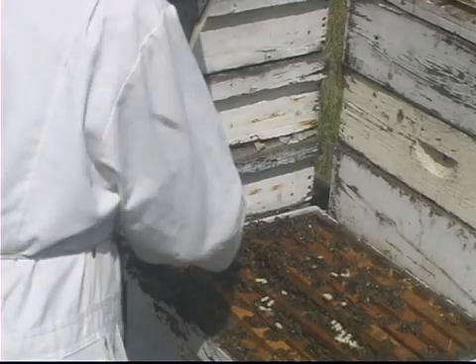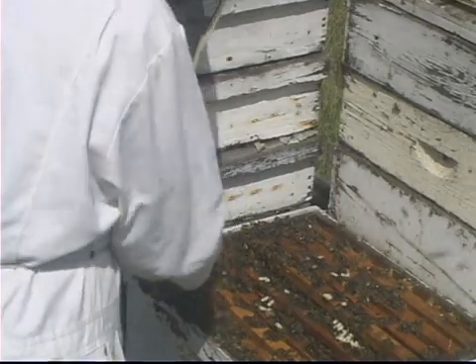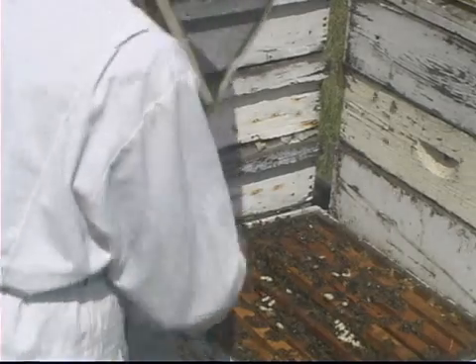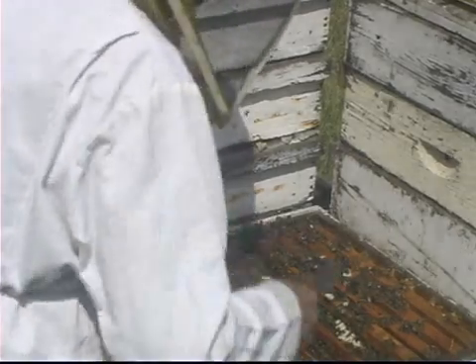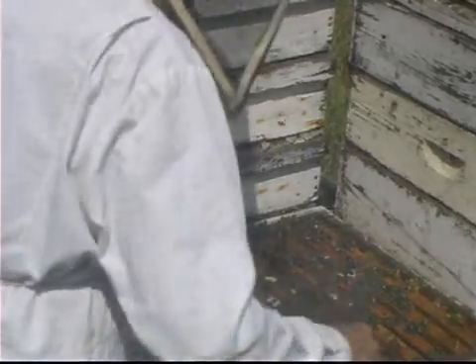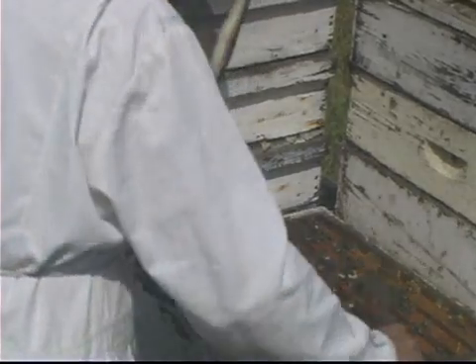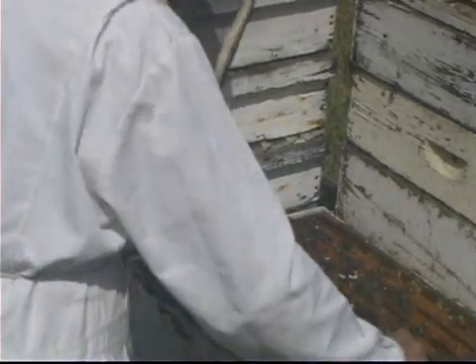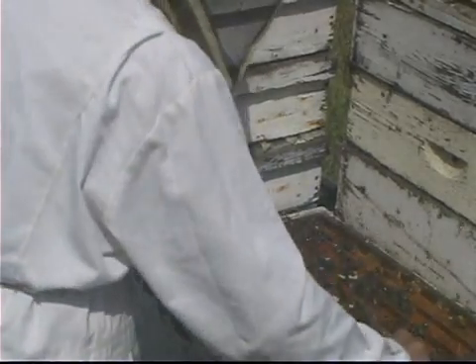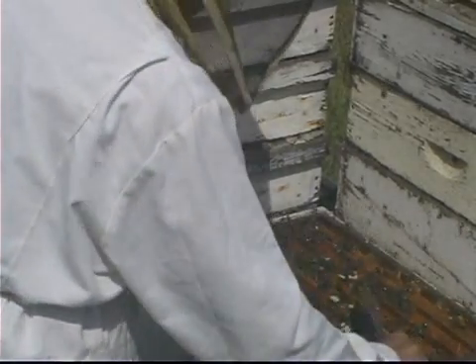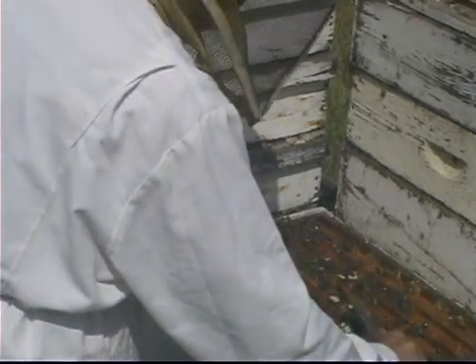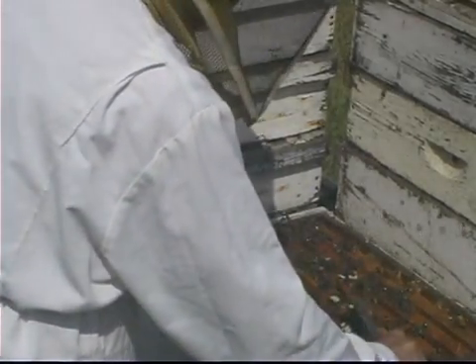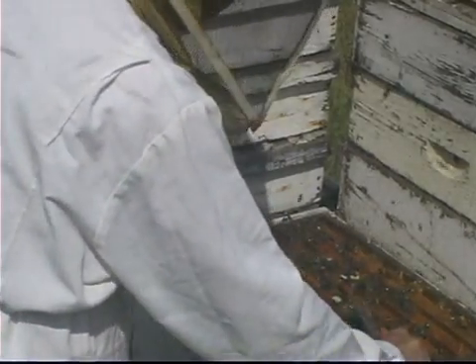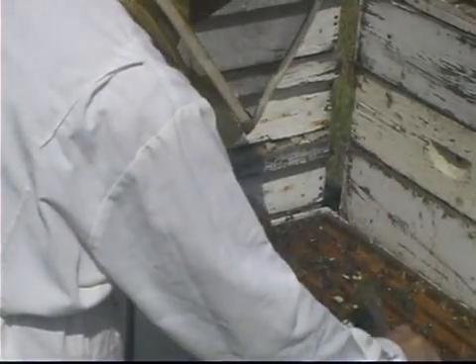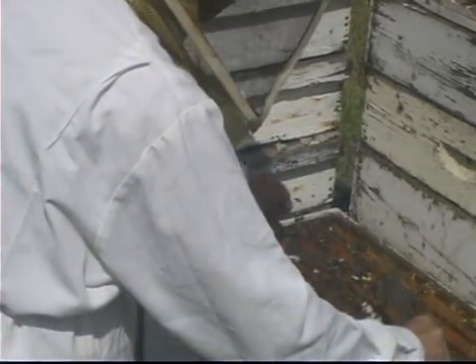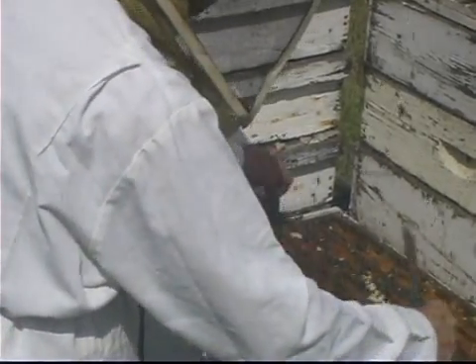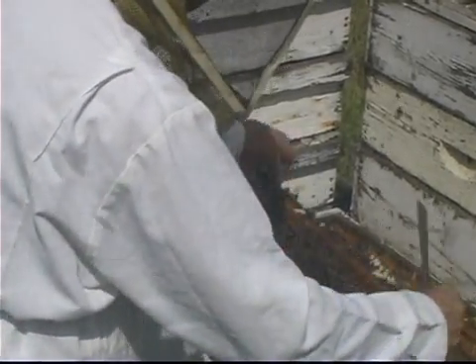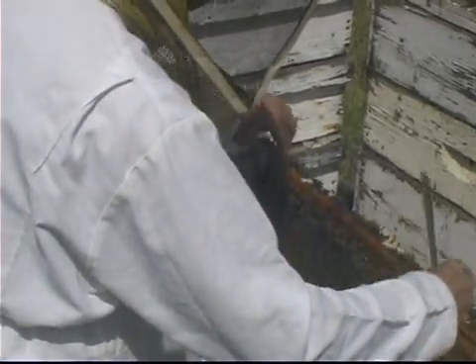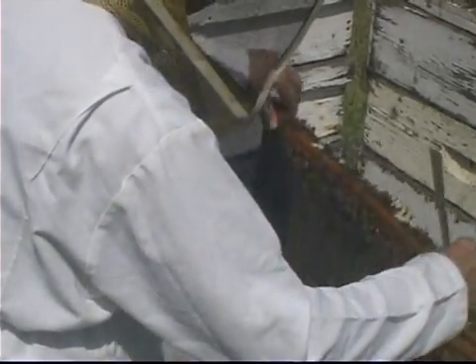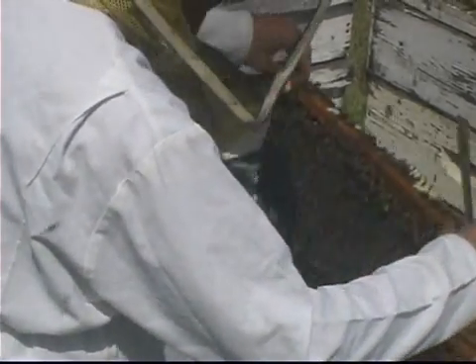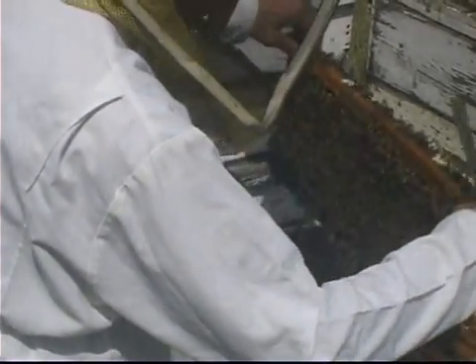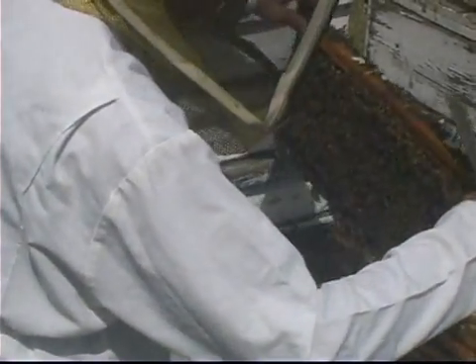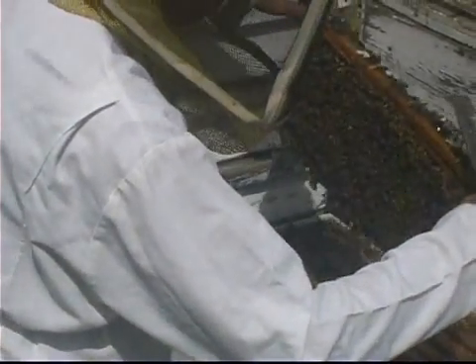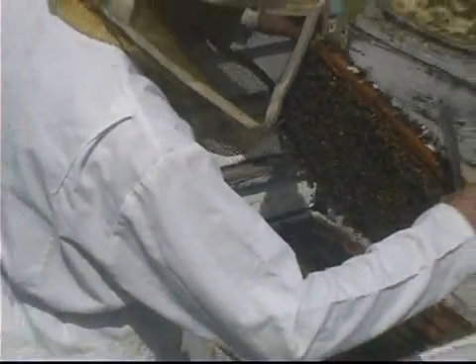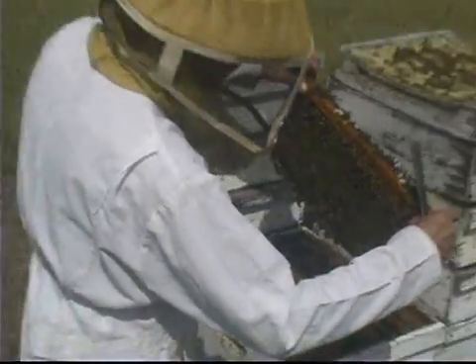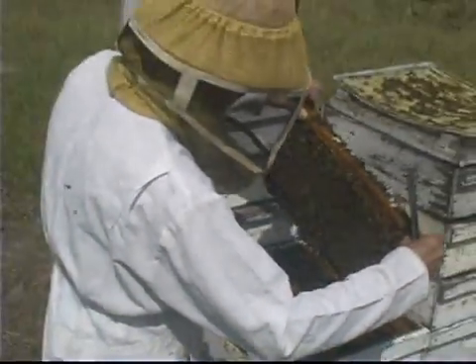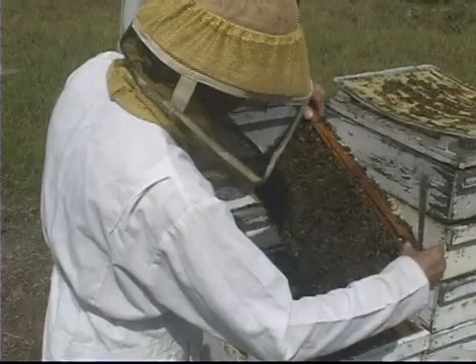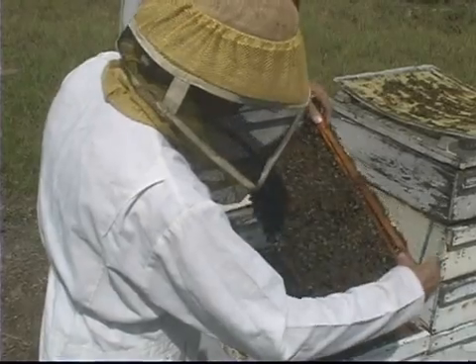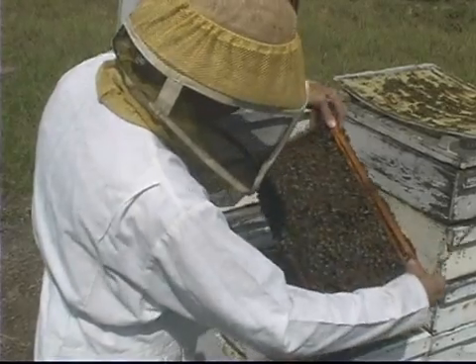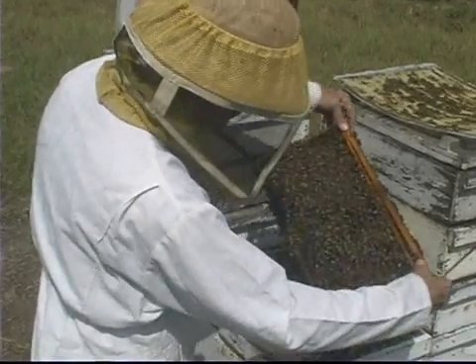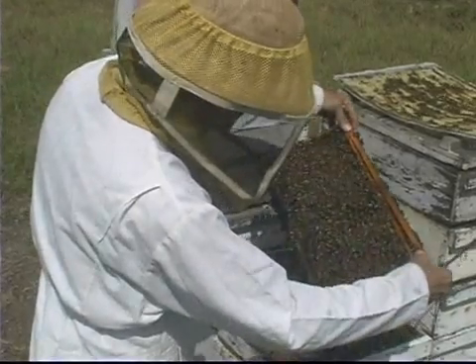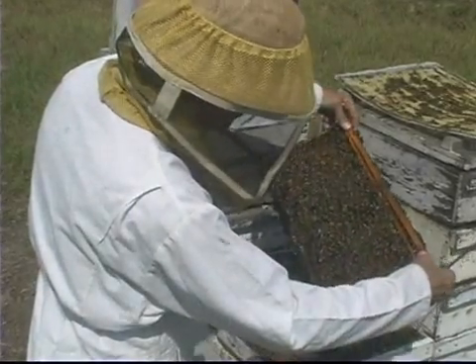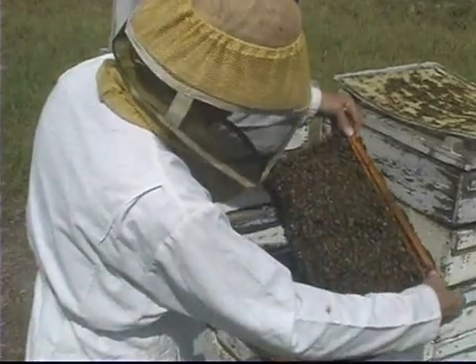We get to the springtime of the year and the colony is expanding — the queen wants to lay a lot of eggs so the colony will be strong for the summer.